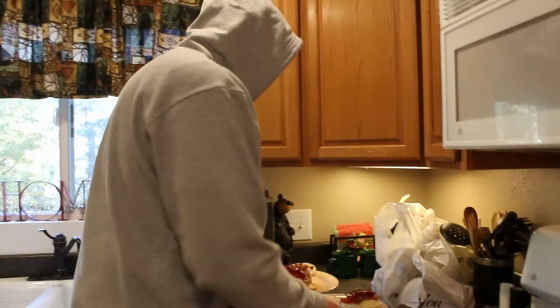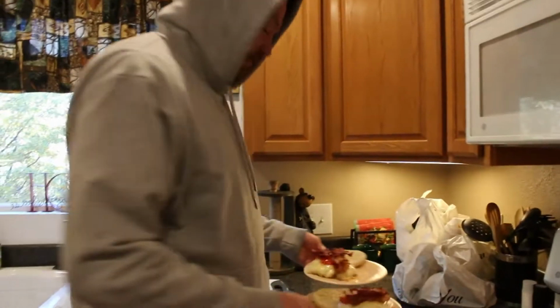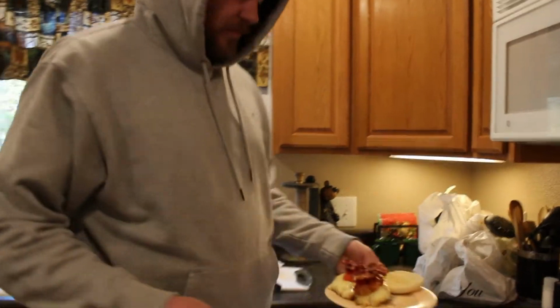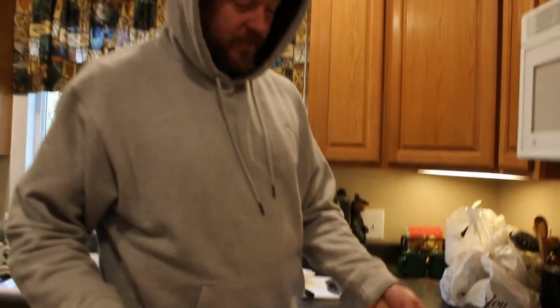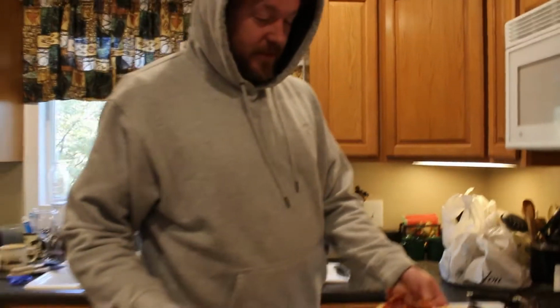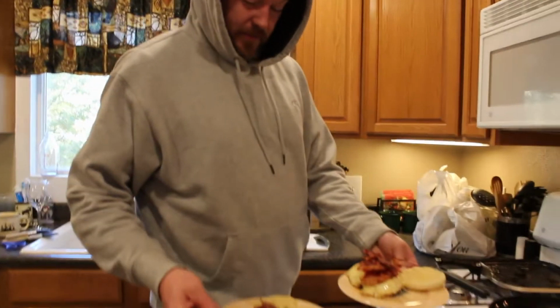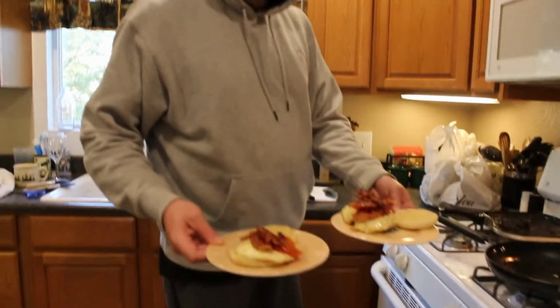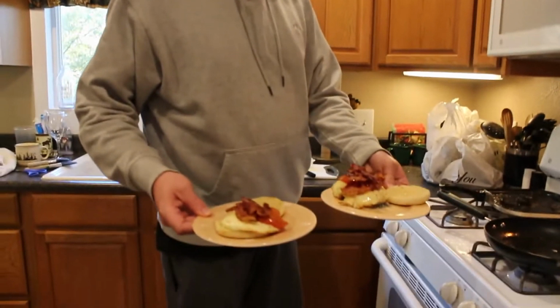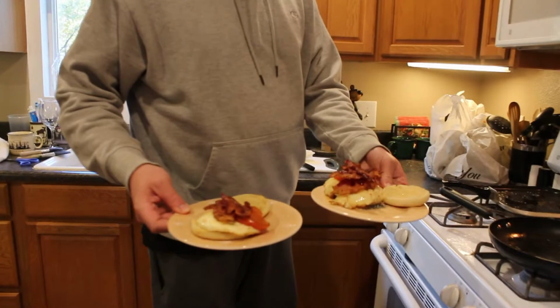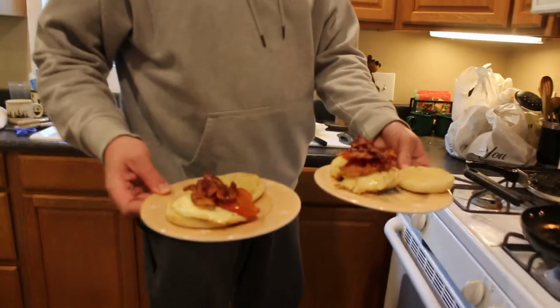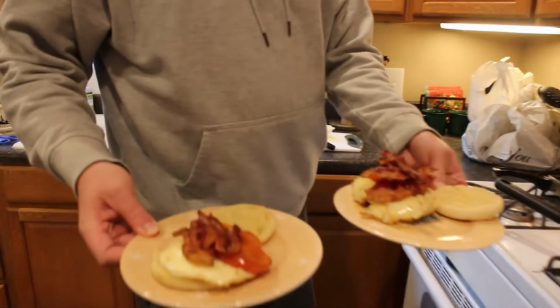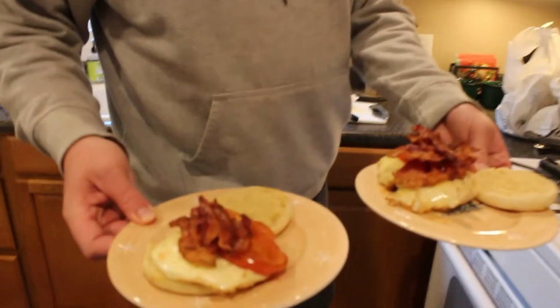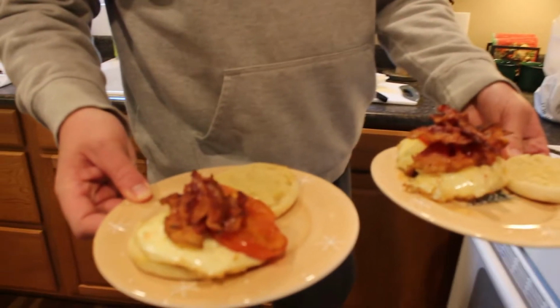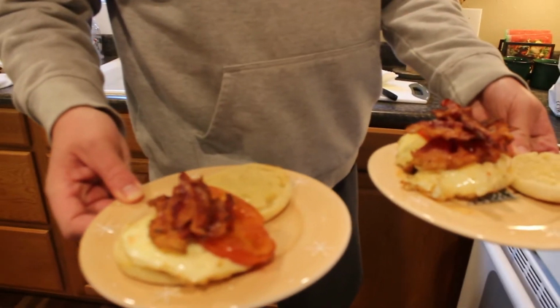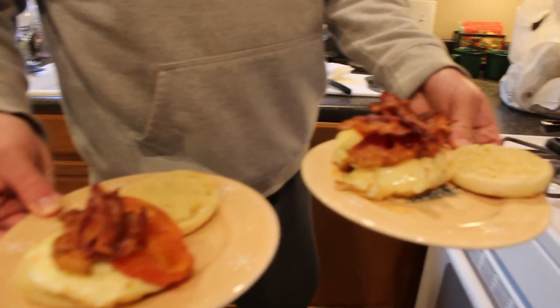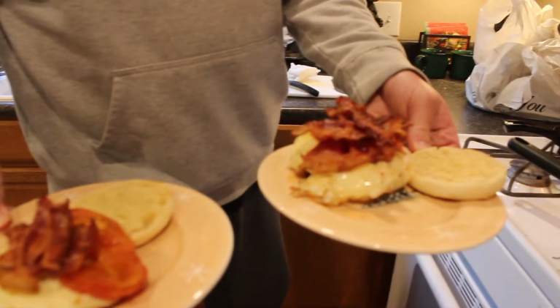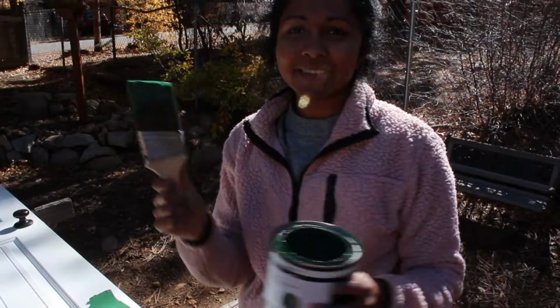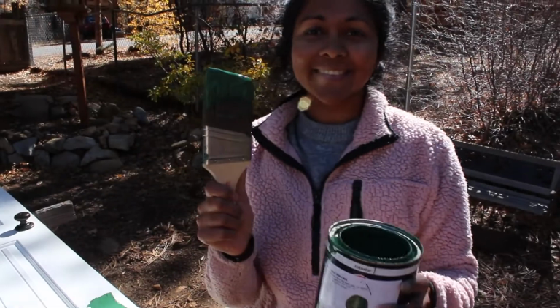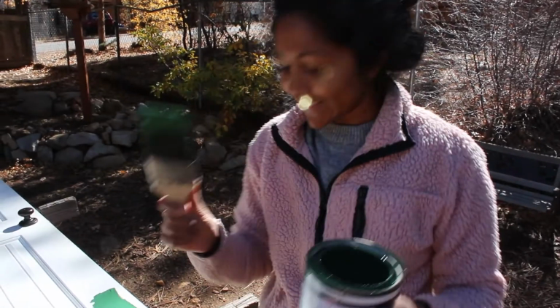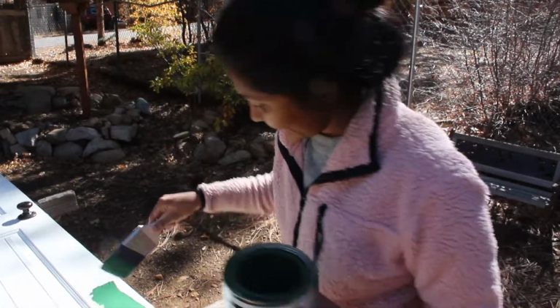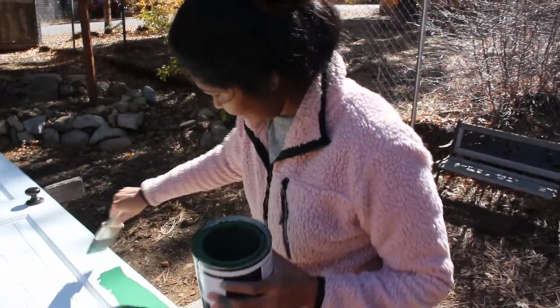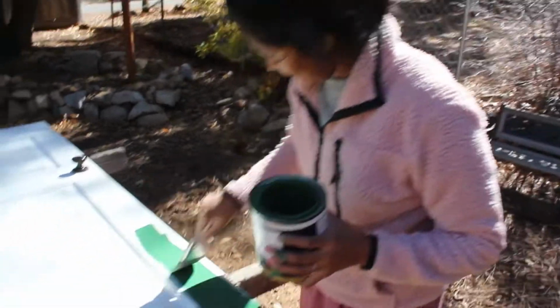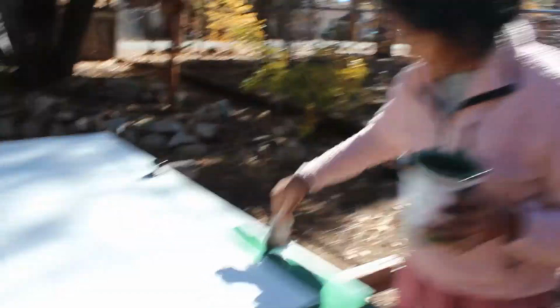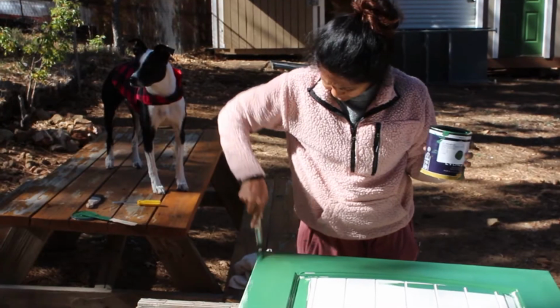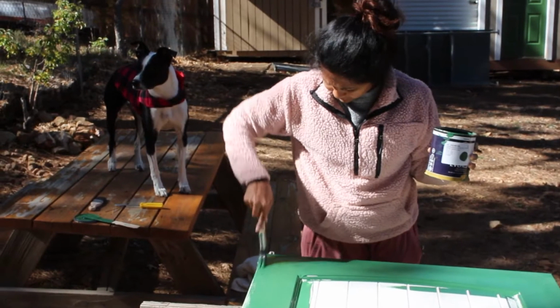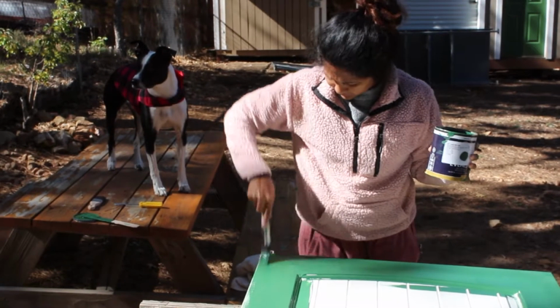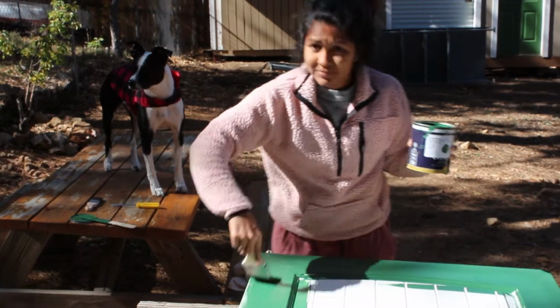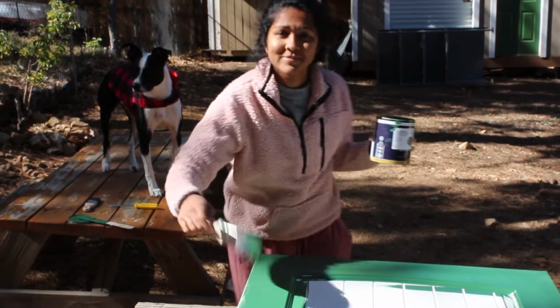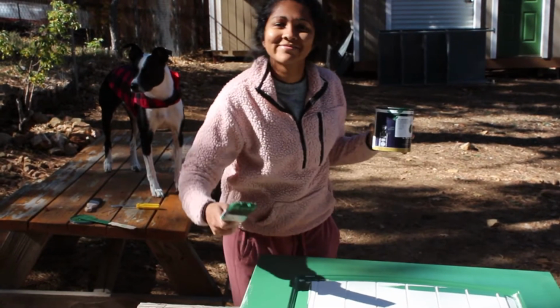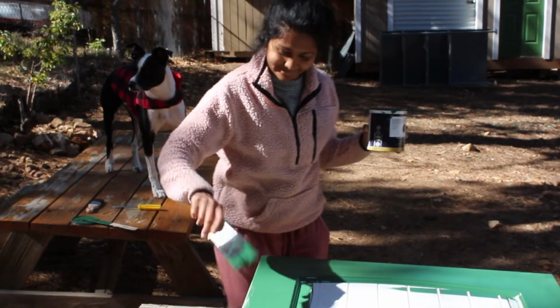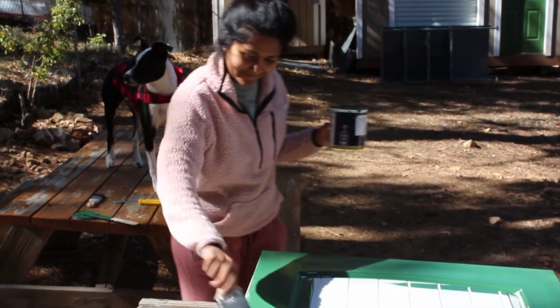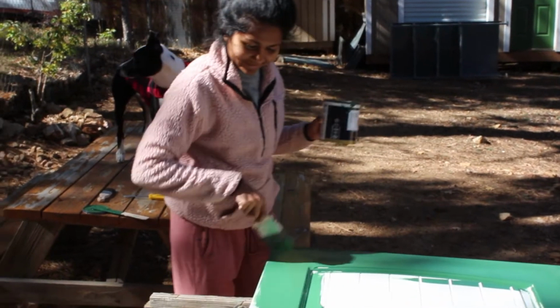We started off with some breakfast — Erin made some egg sammies for us and then it was time to get to work. My project for the weekend was getting our hallway doors painted, and our dog Bilbo supervised.